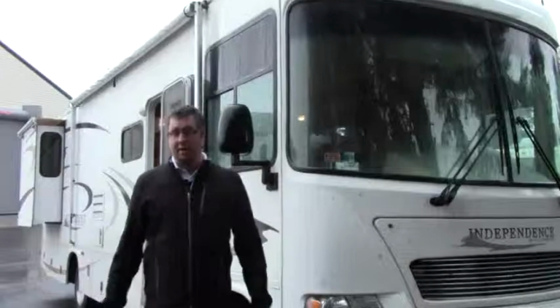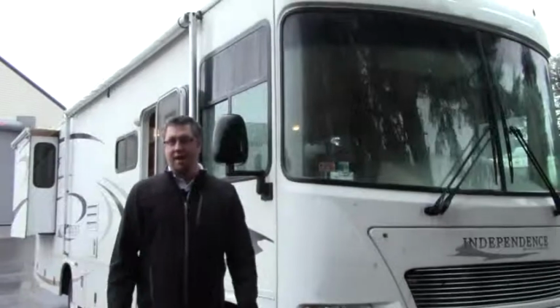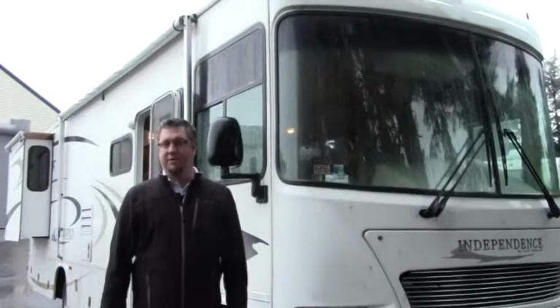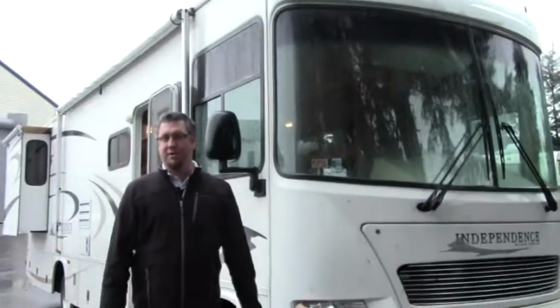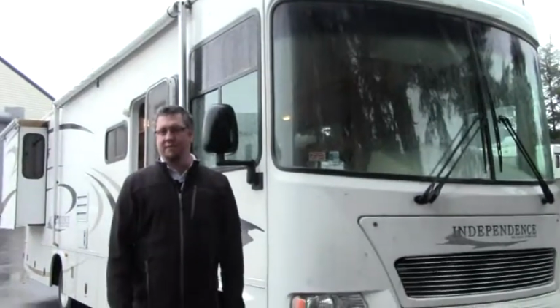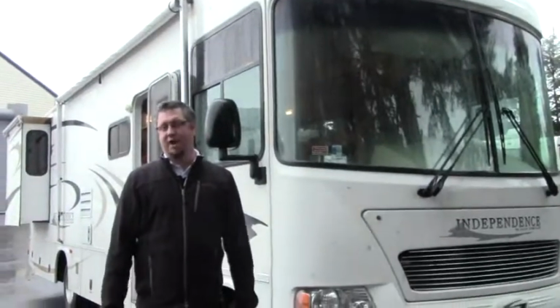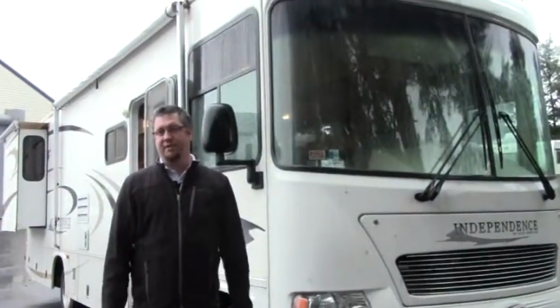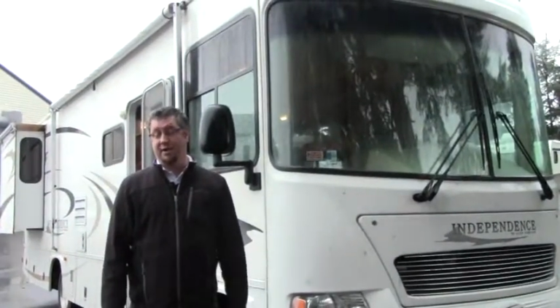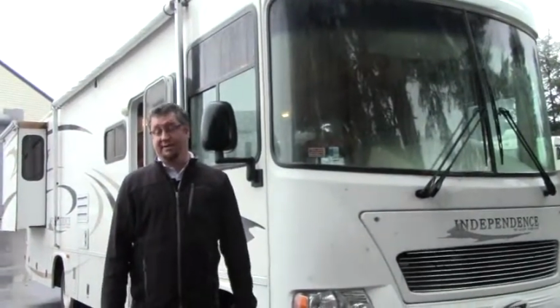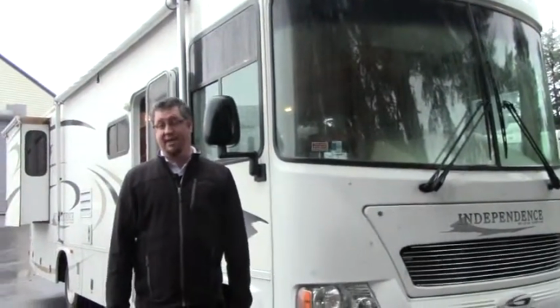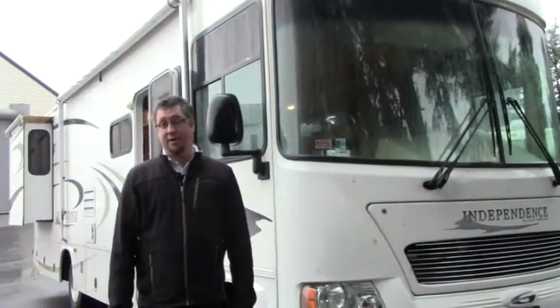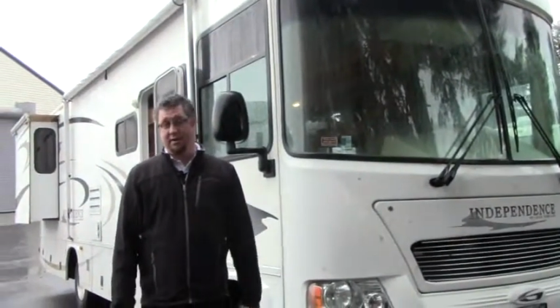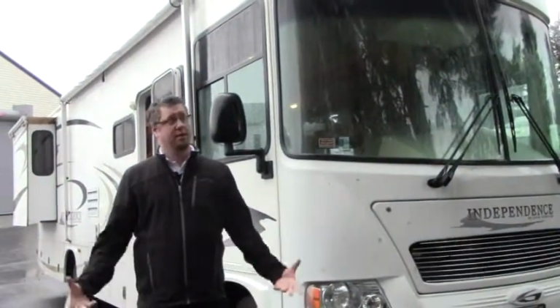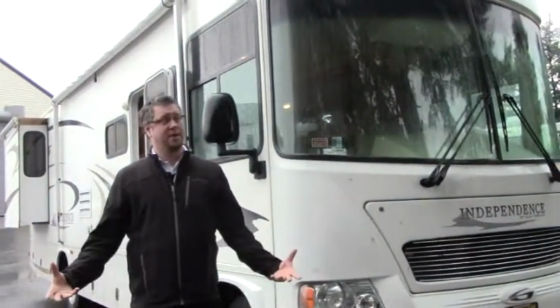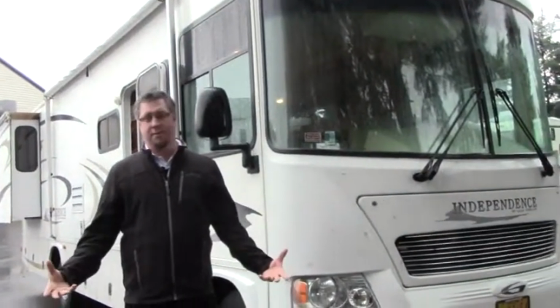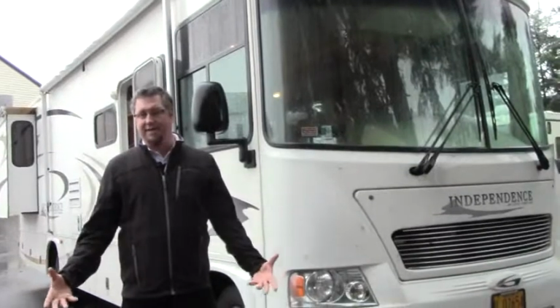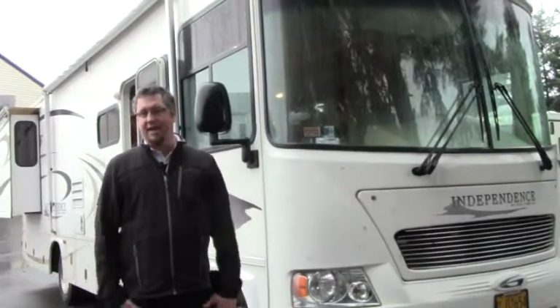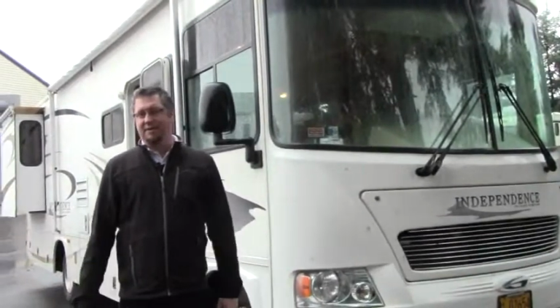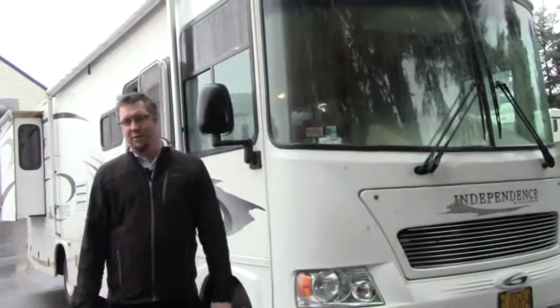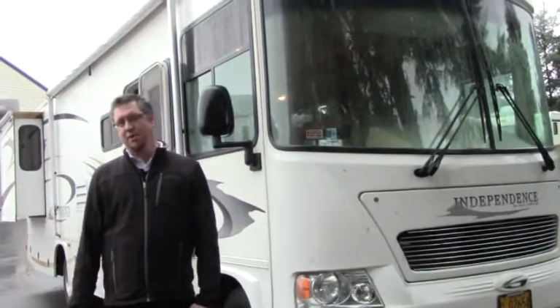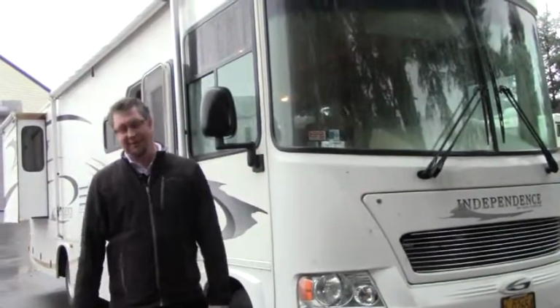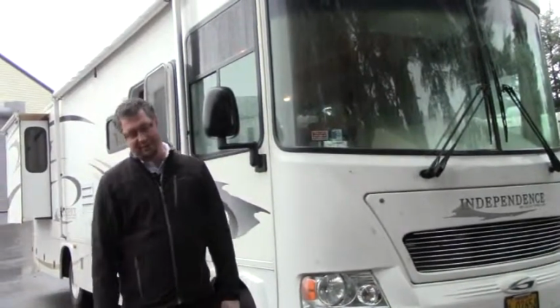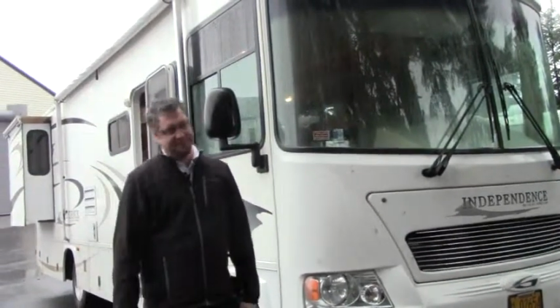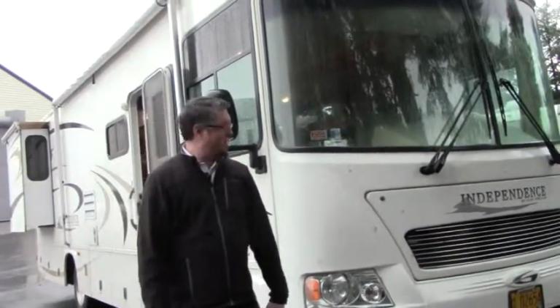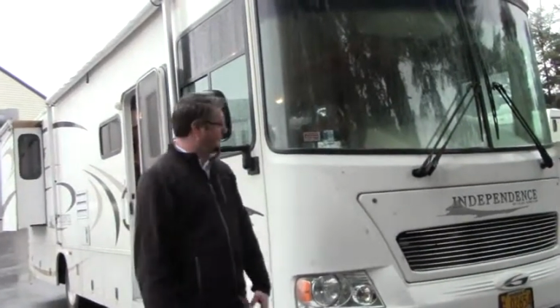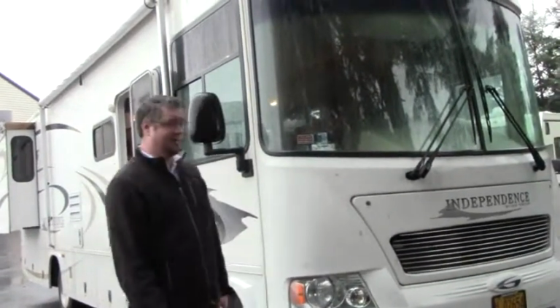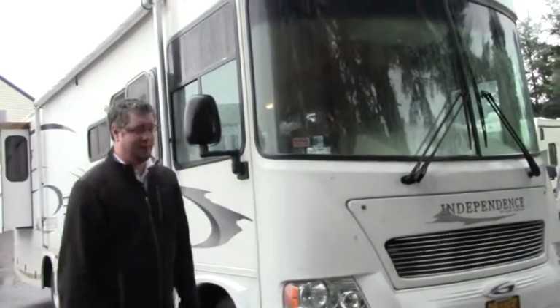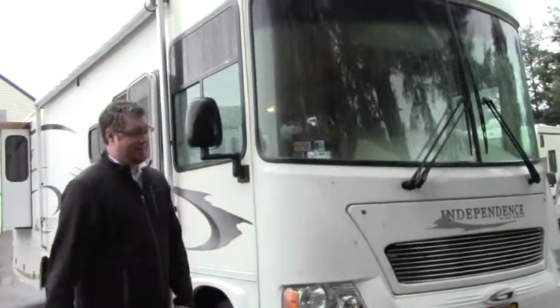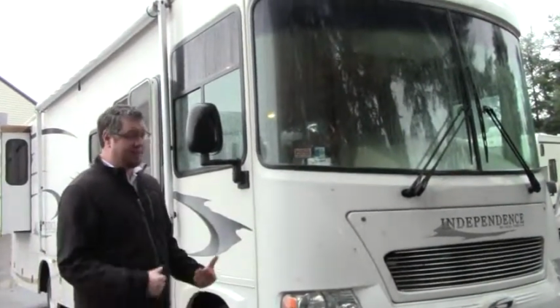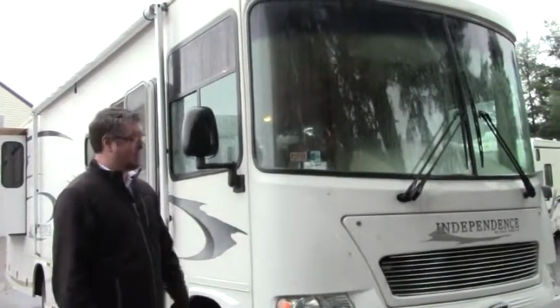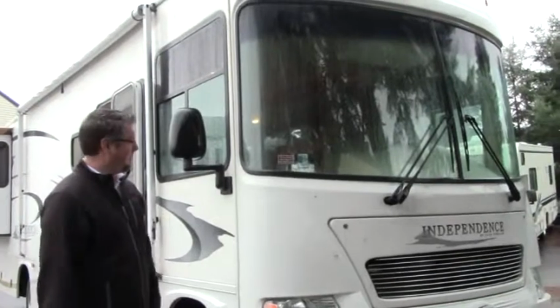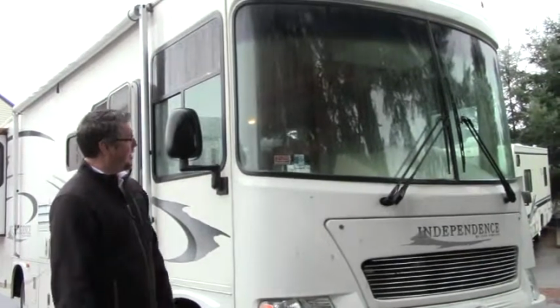Hey folks, Tony Romero from Johnson RV out here in Sandy, Oregon. Another wet day in the Pacific Northwest. Let's make this quick so we can get on the inside and get out of the rain.